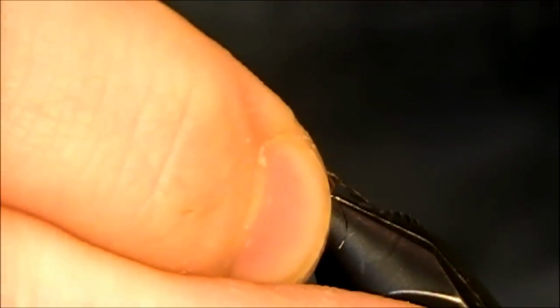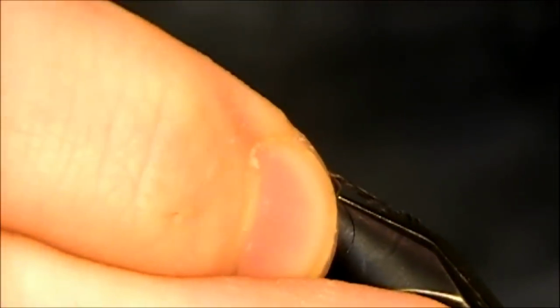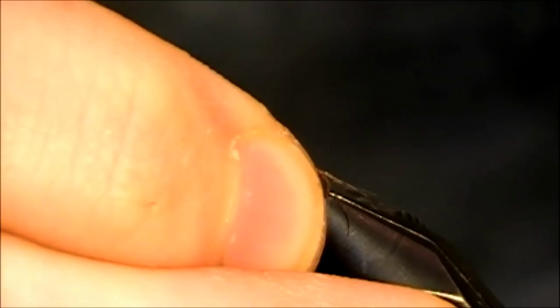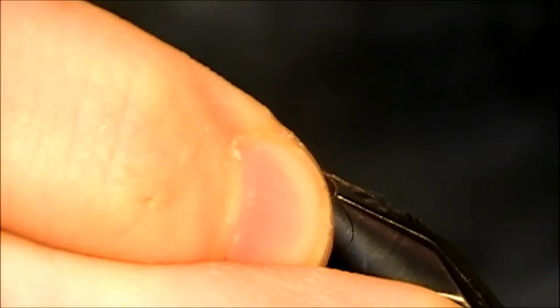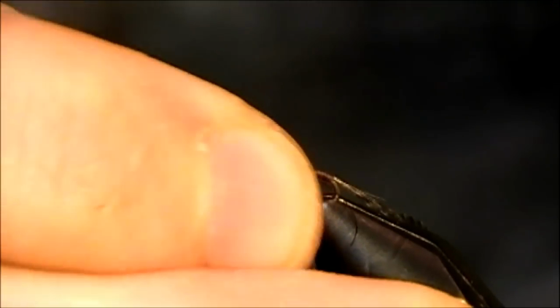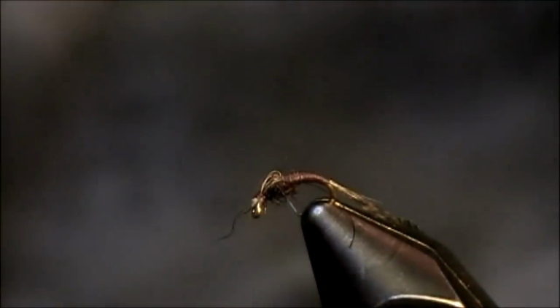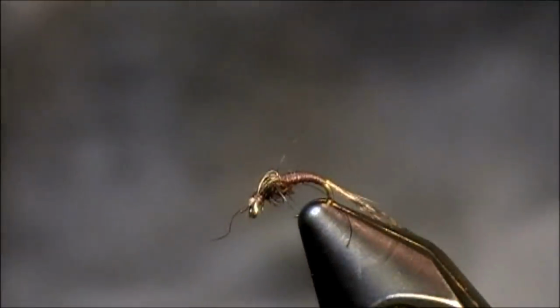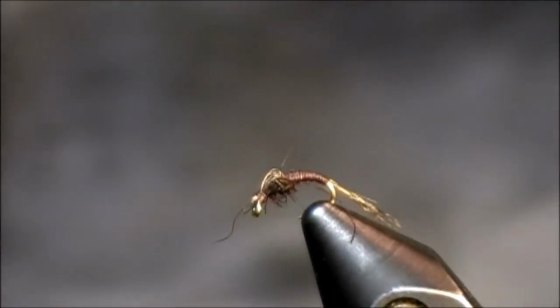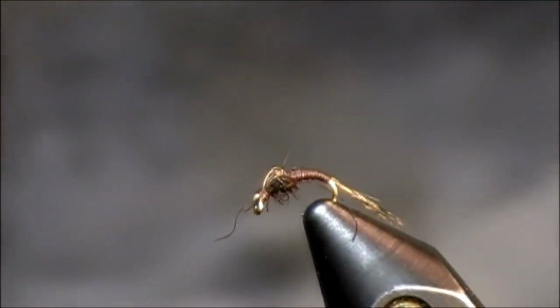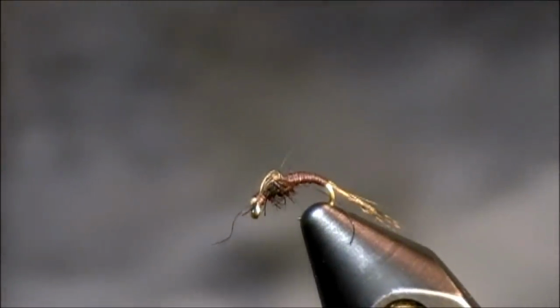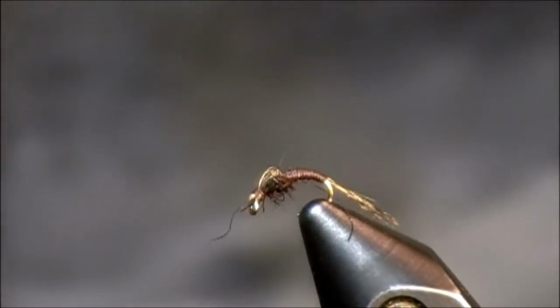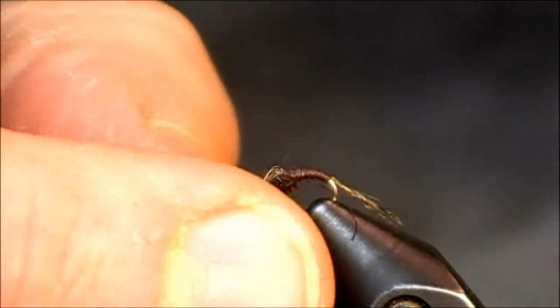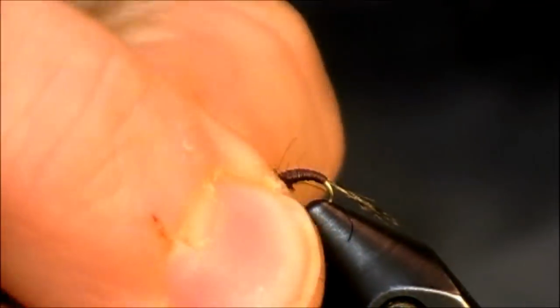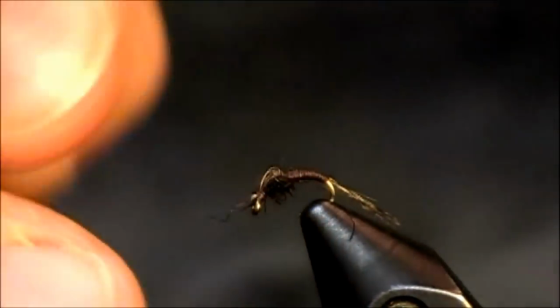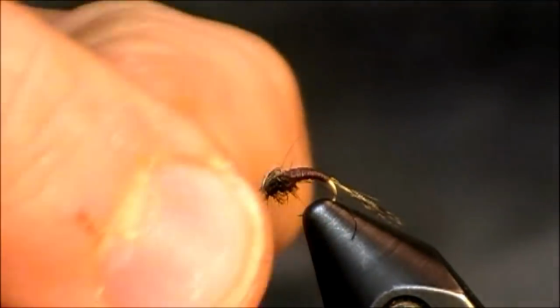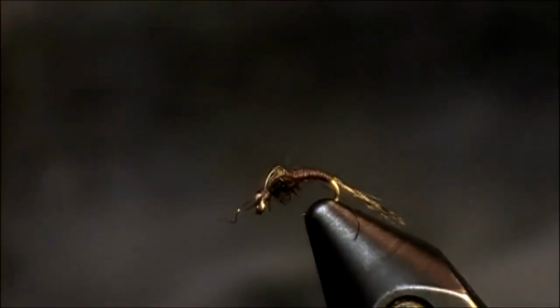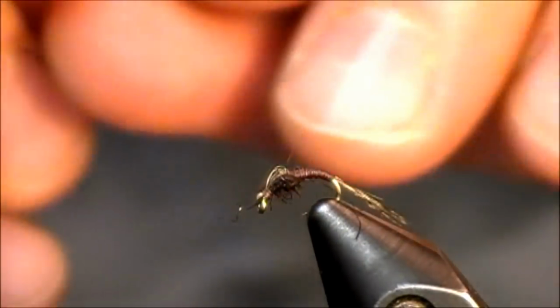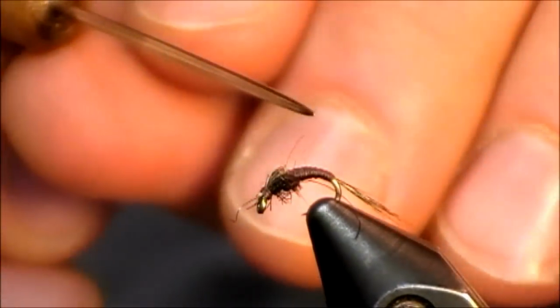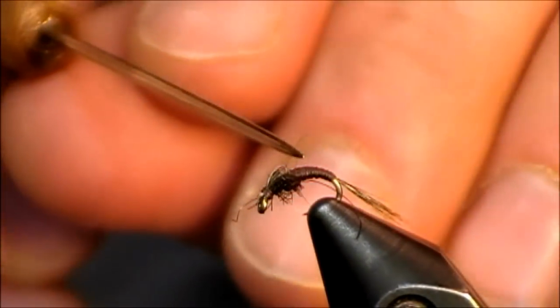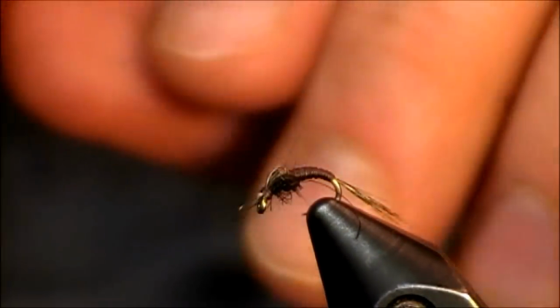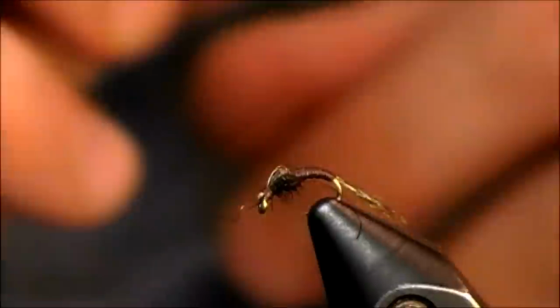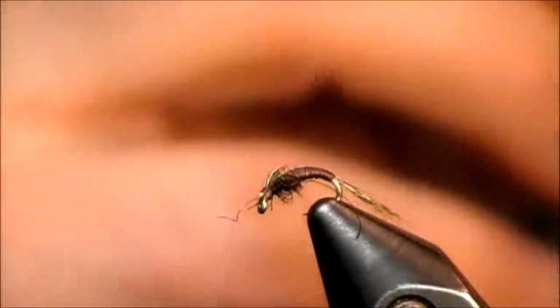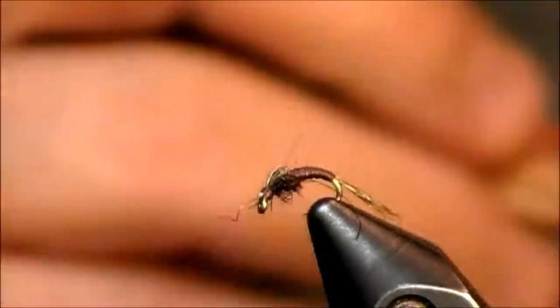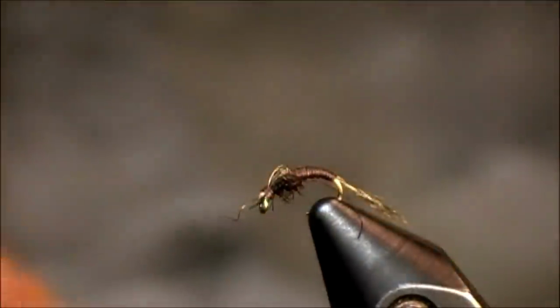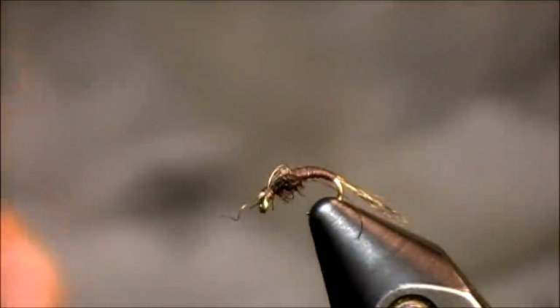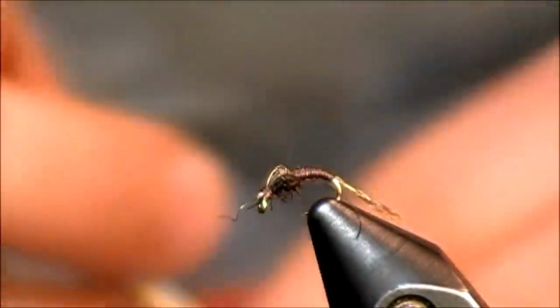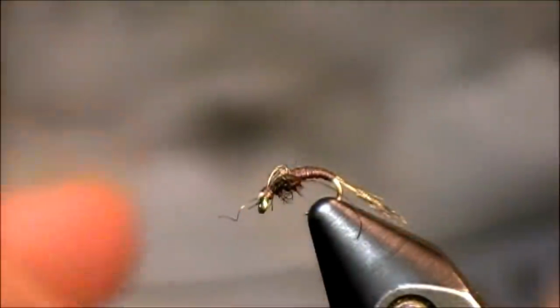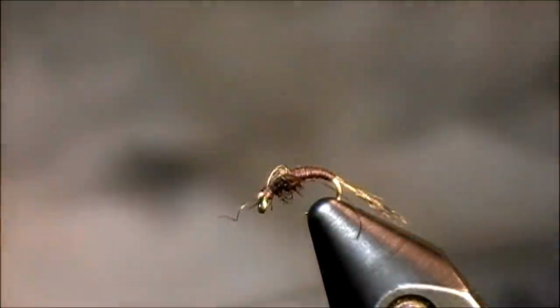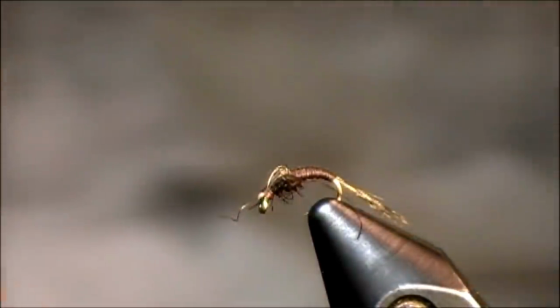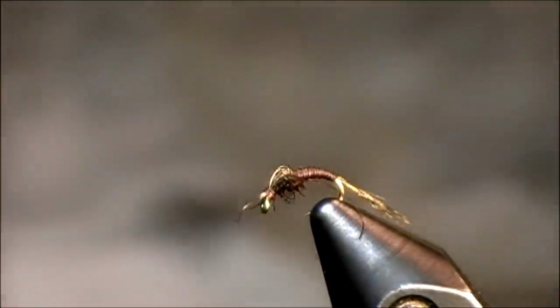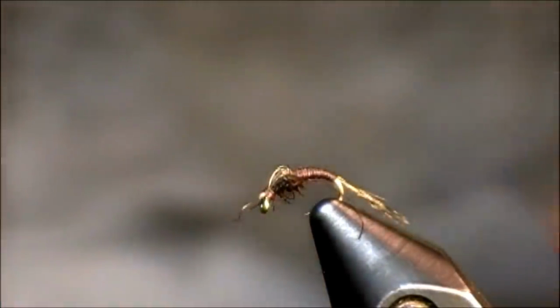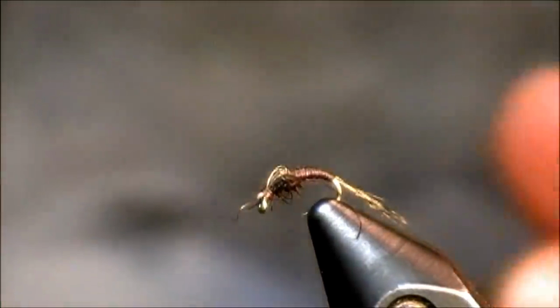Just so you have an idea, I'll slant this in so you can see the tail as well. Here is one without a bead — you can see some of the fibers just shooting forward, but don't worry about that. These two flies are examples of the WD-40, an absolute fish-catching nymph.